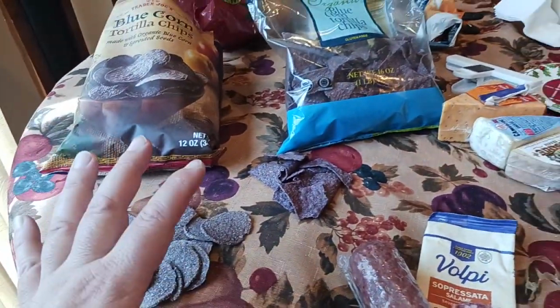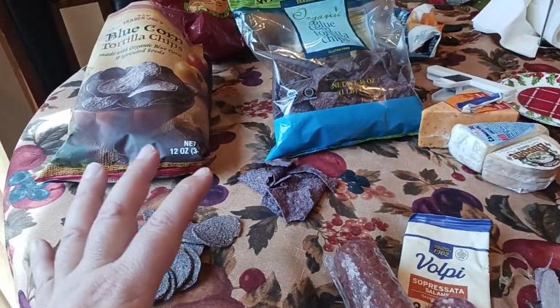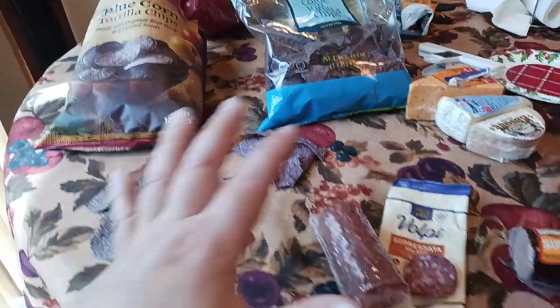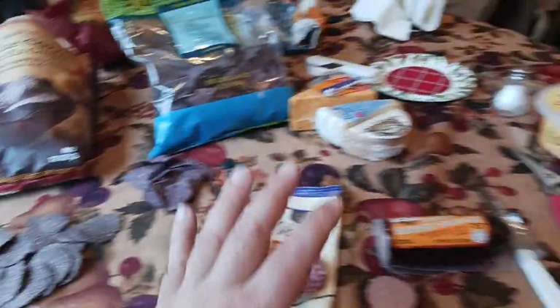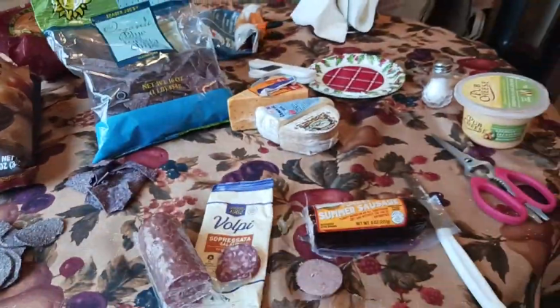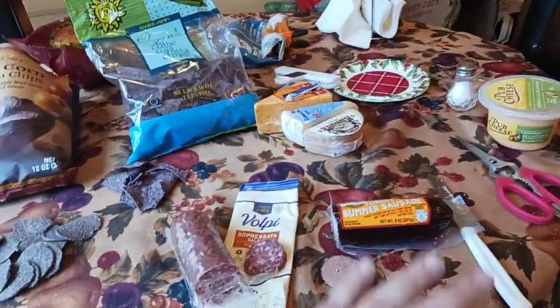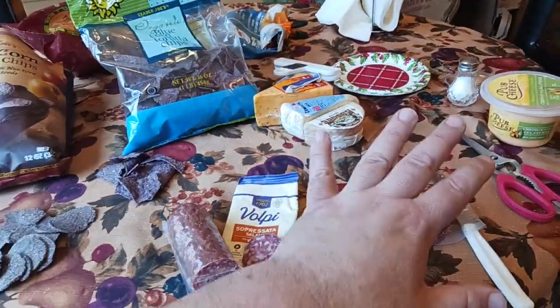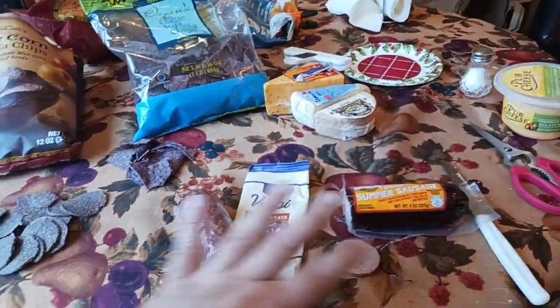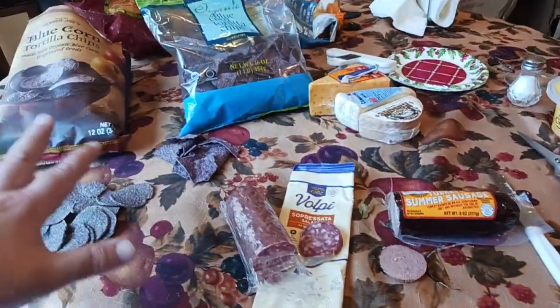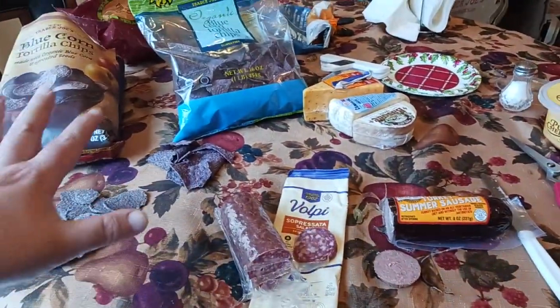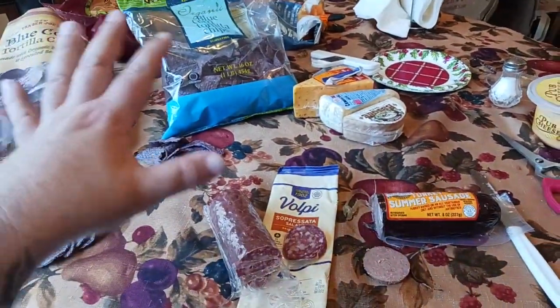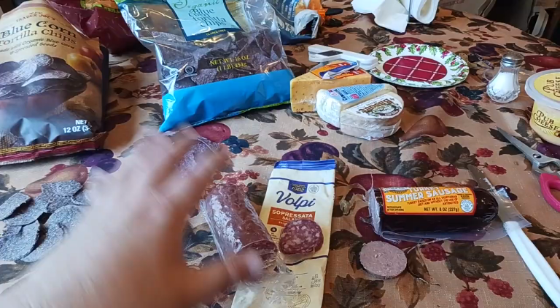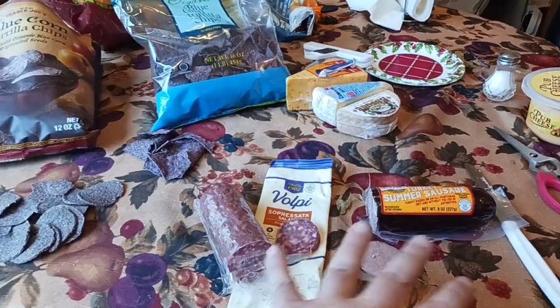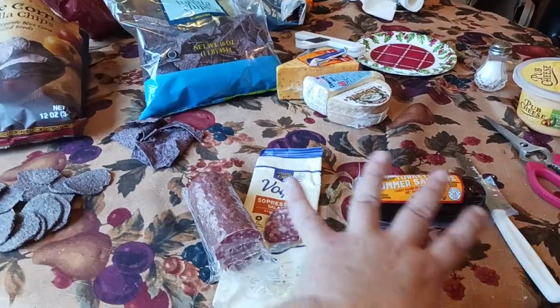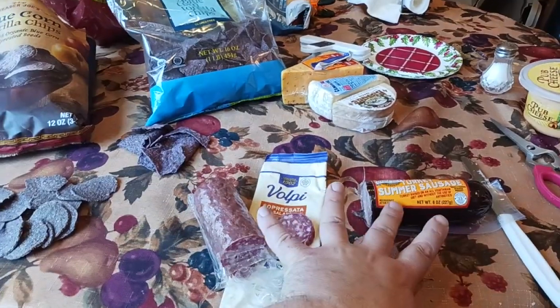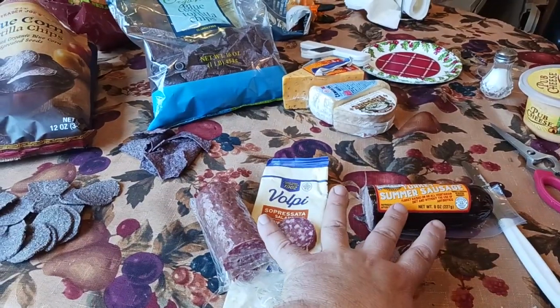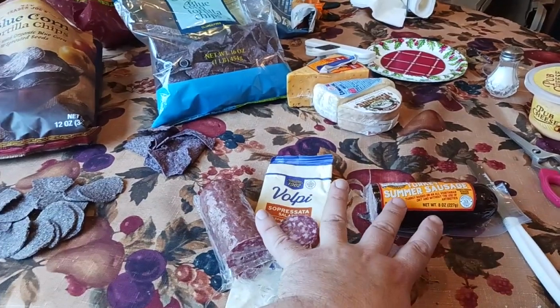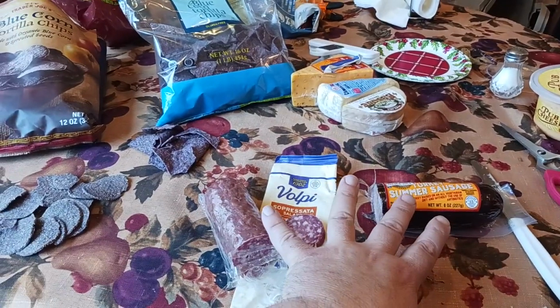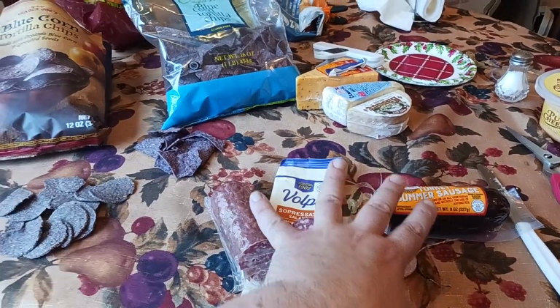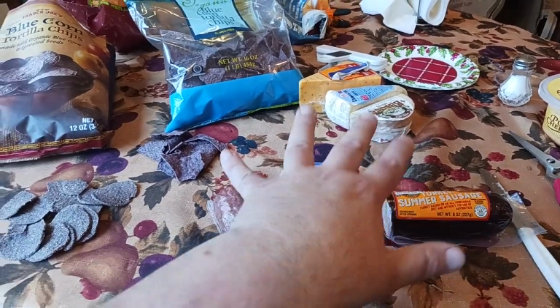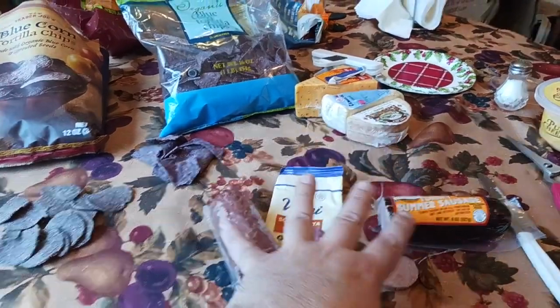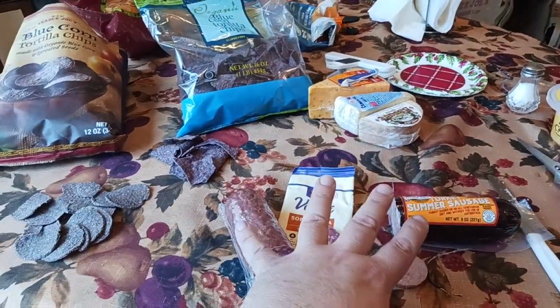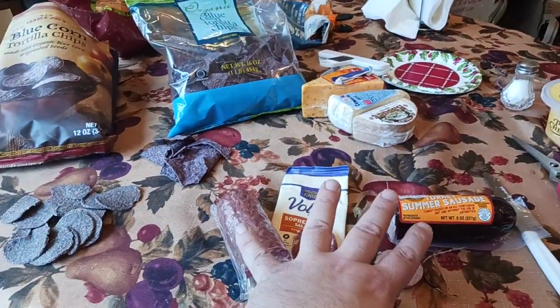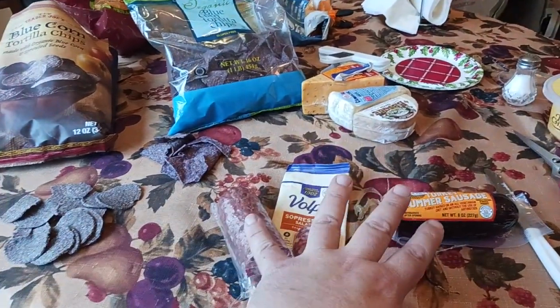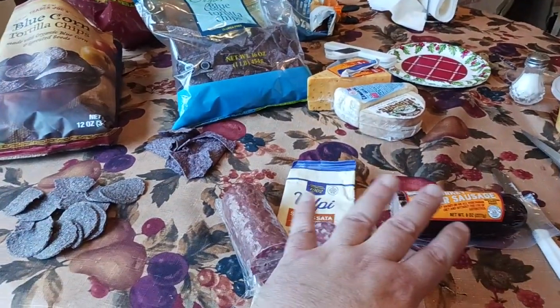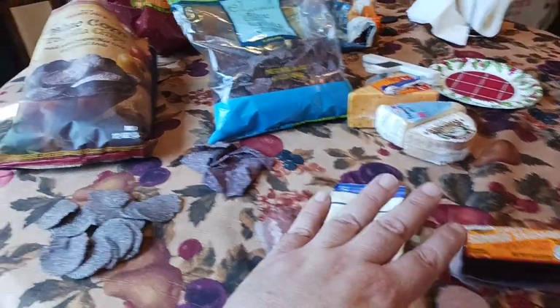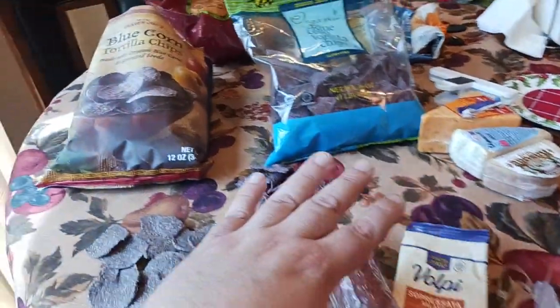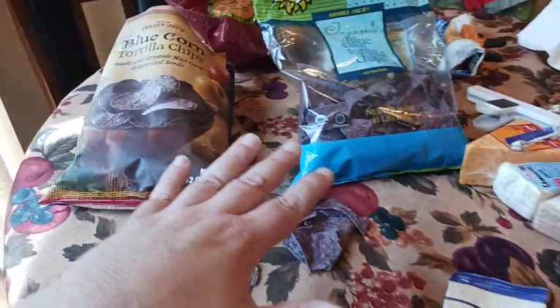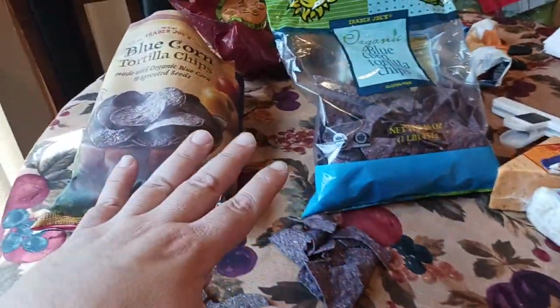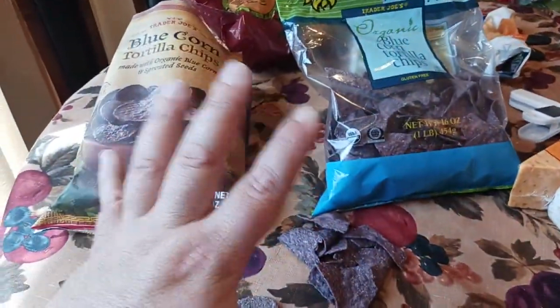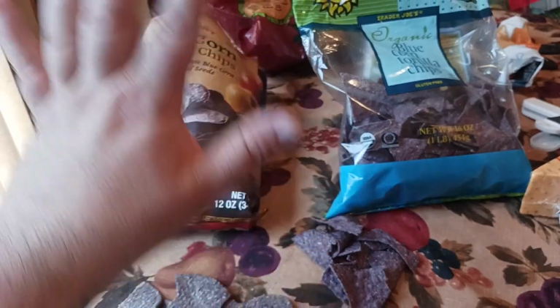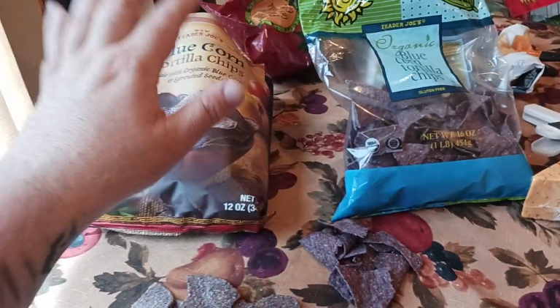I've got my picnic thing going on here. We'll come back with another video on the sausage comparison, because everybody likes sausages.